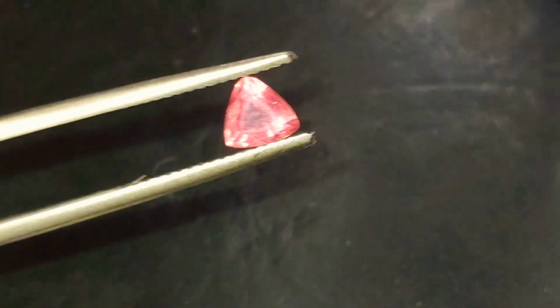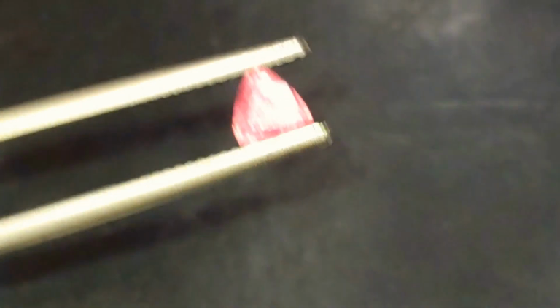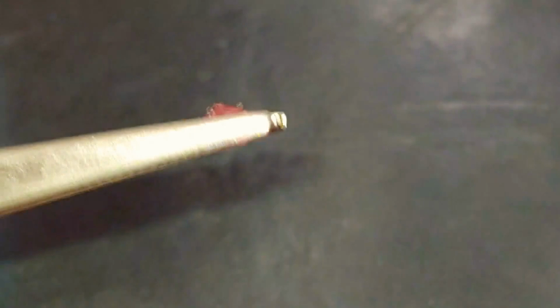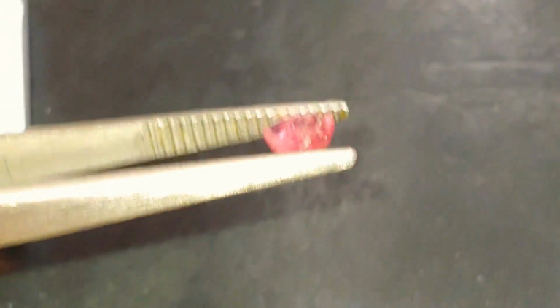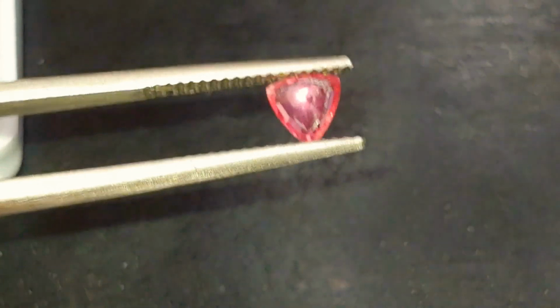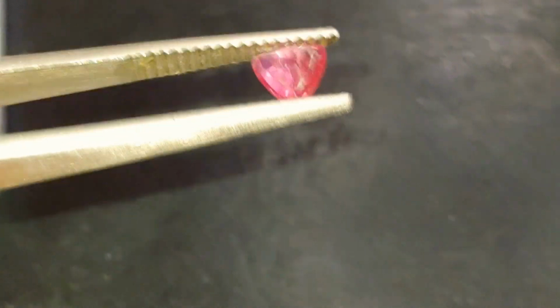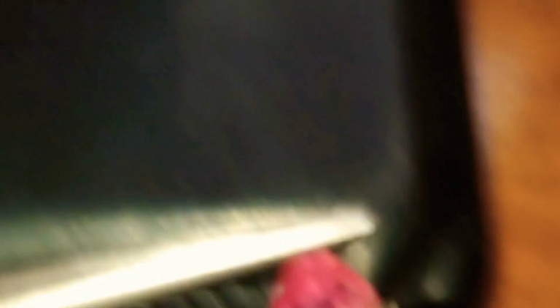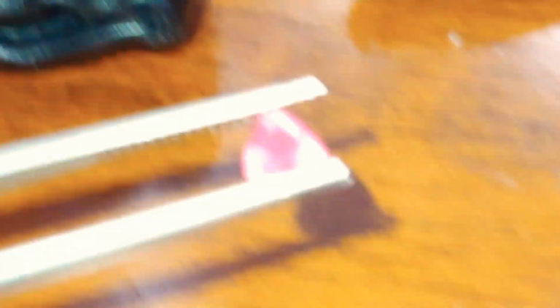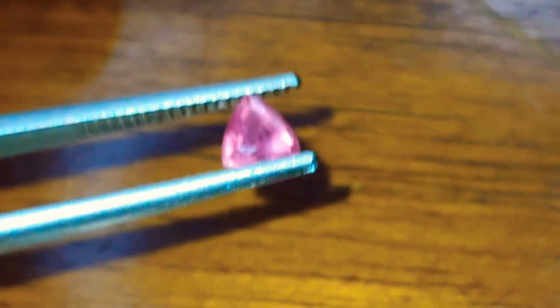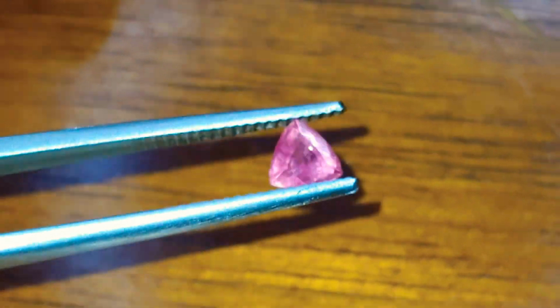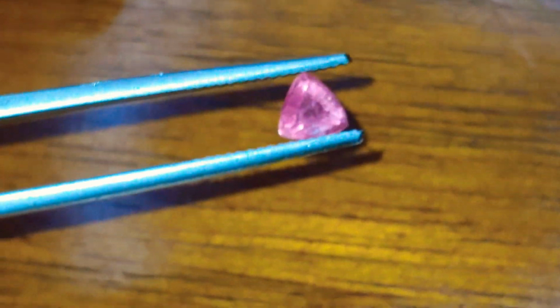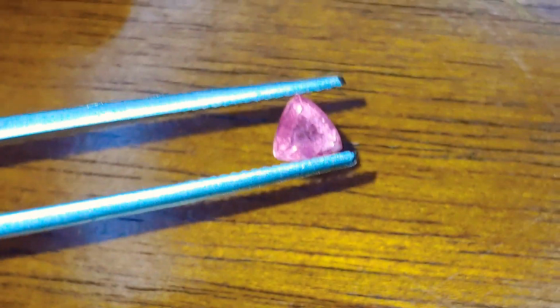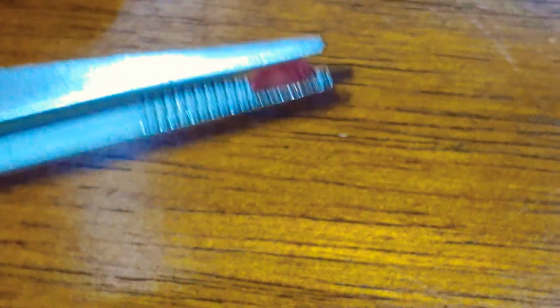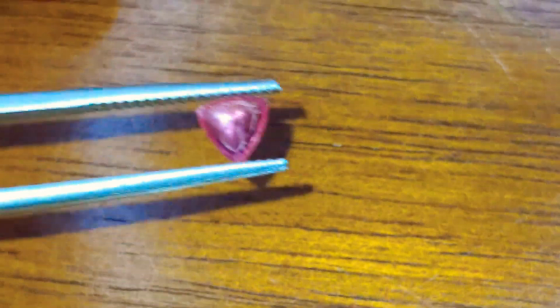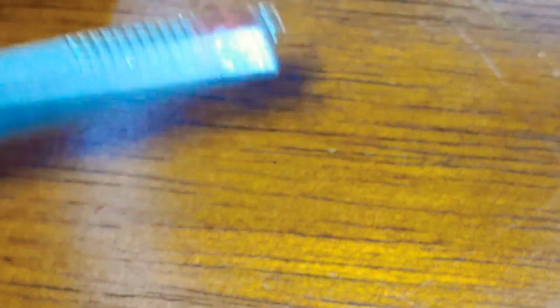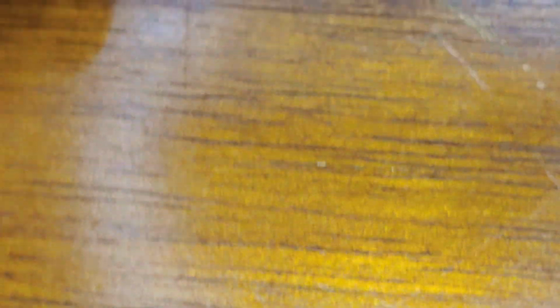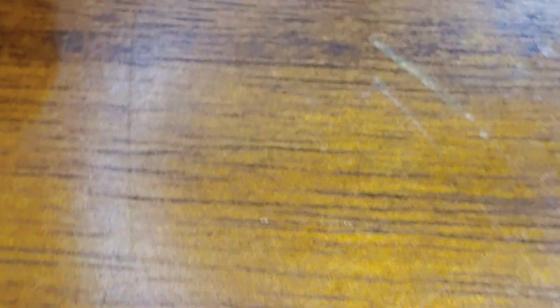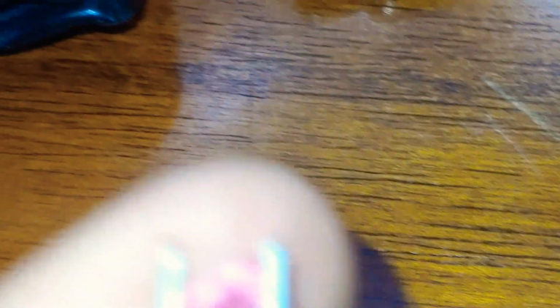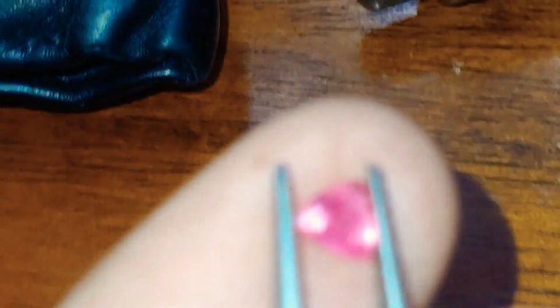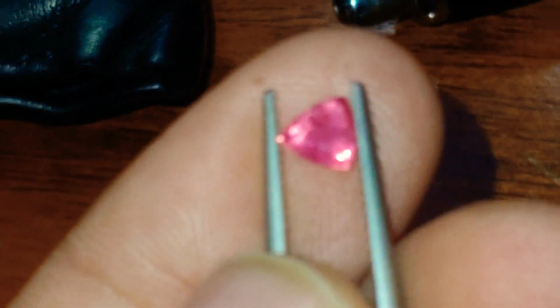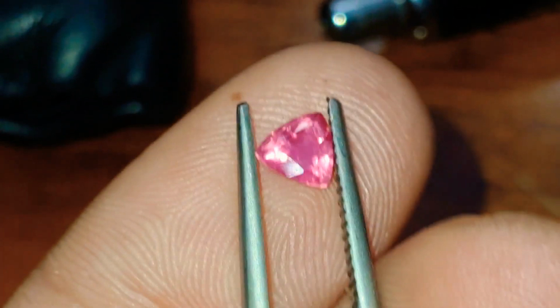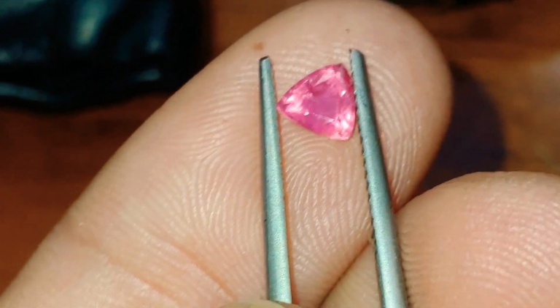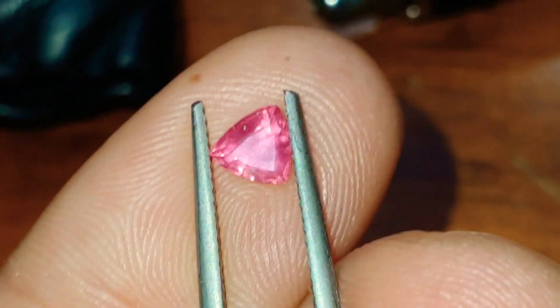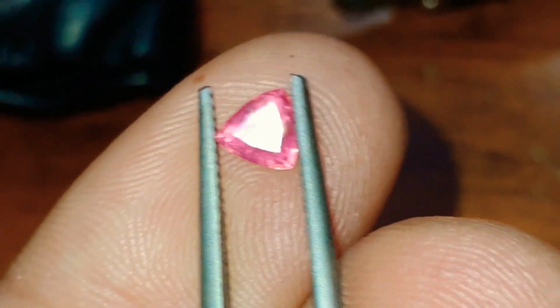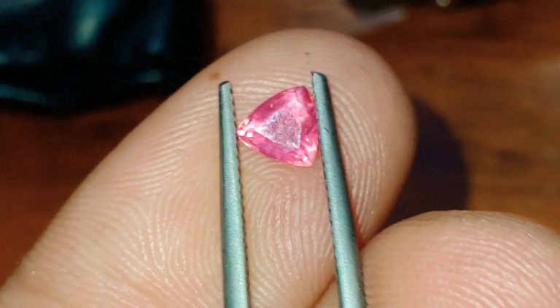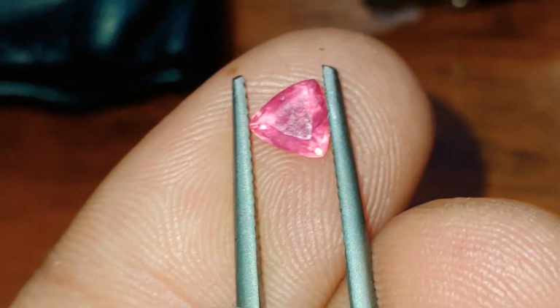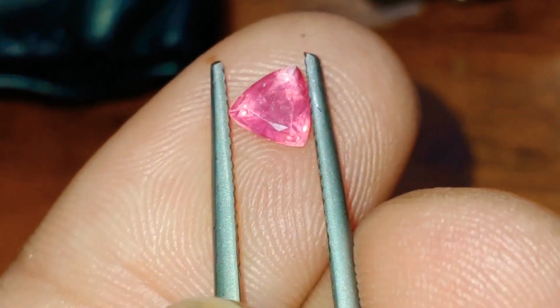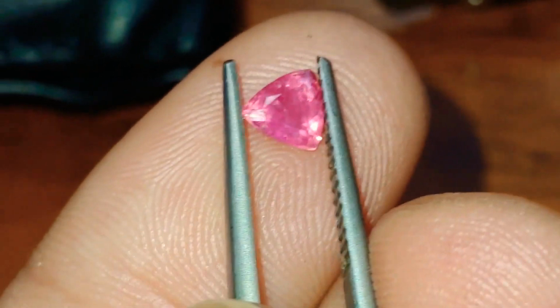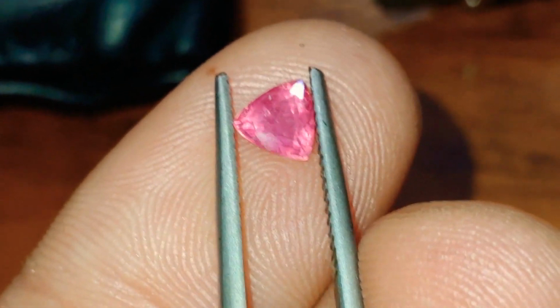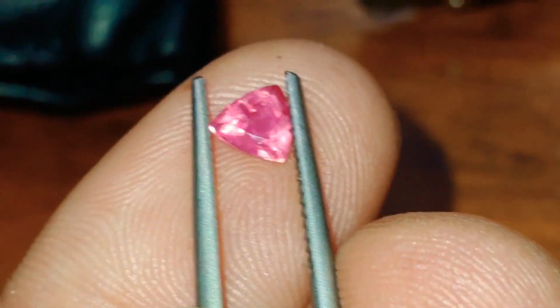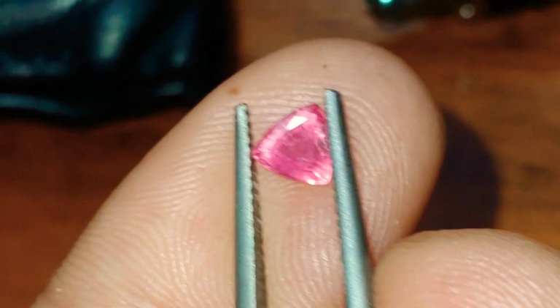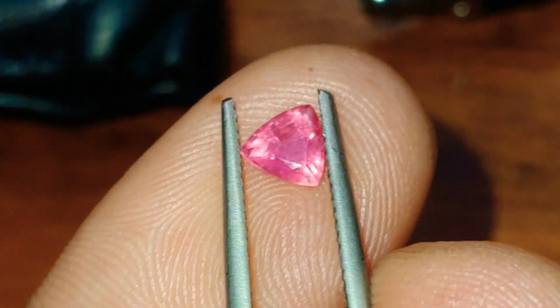Look at how bright it looks against black. Brown background here — we've got a bit of purple in the stone. We'll look at it against skin tone here. That looks the best, I think. Gorgeous, gorgeous stone.